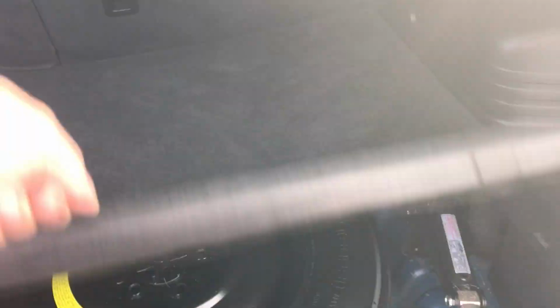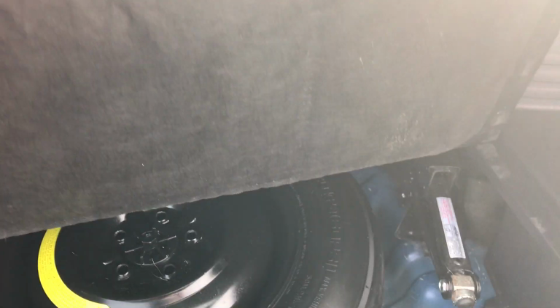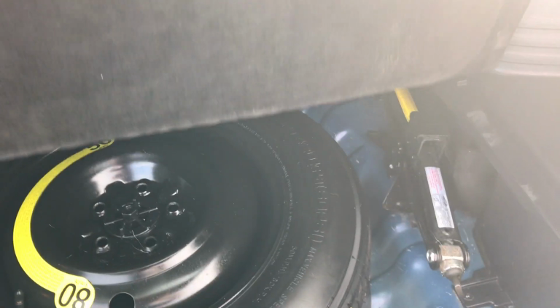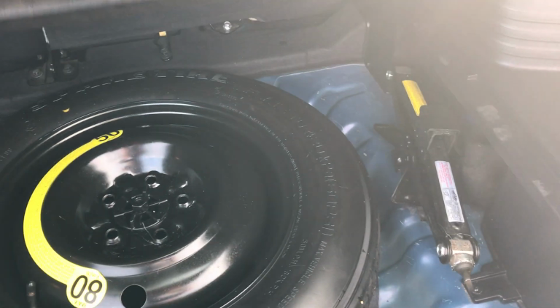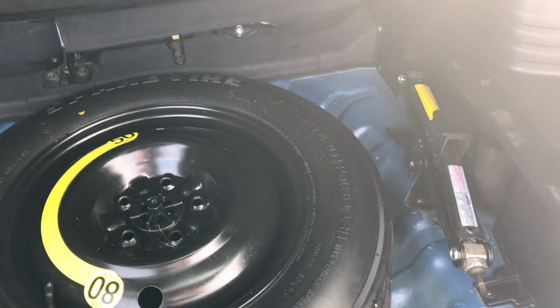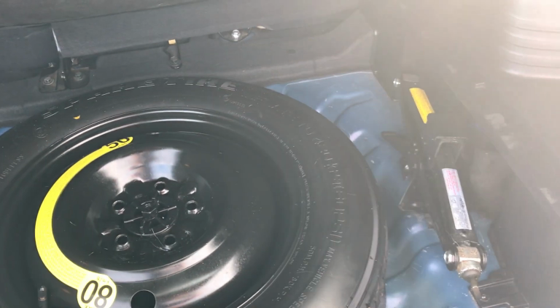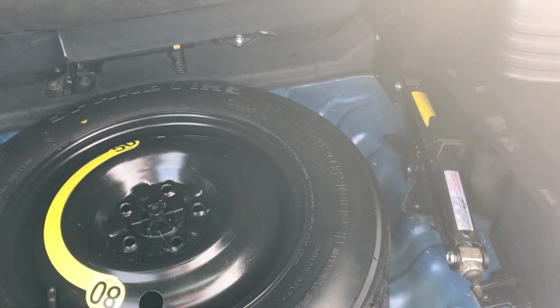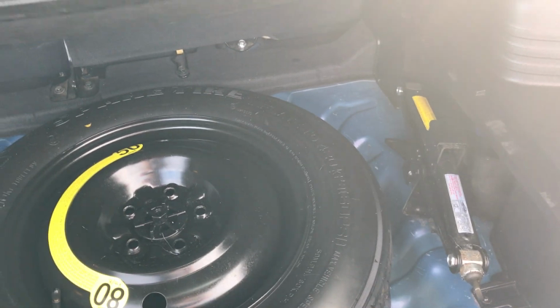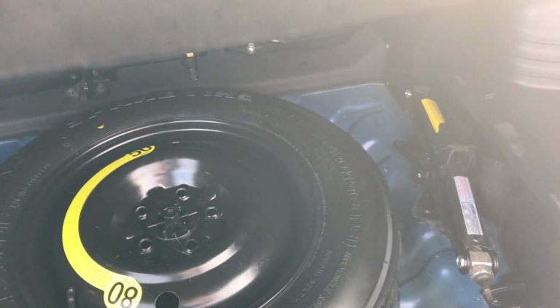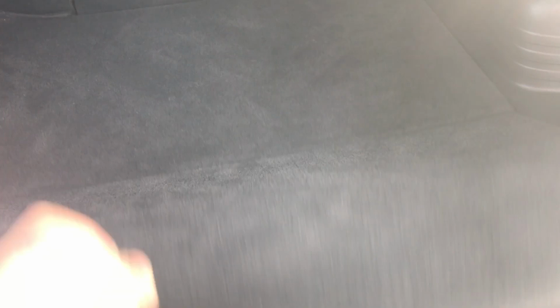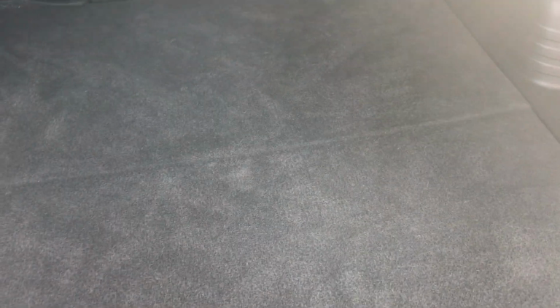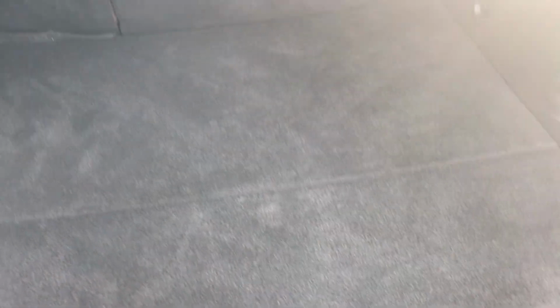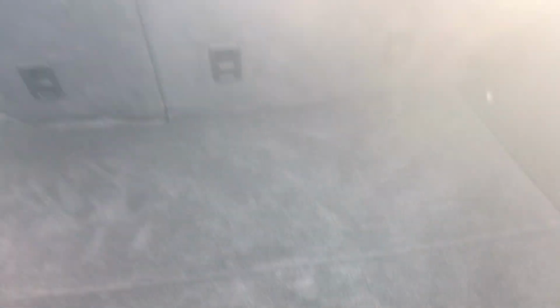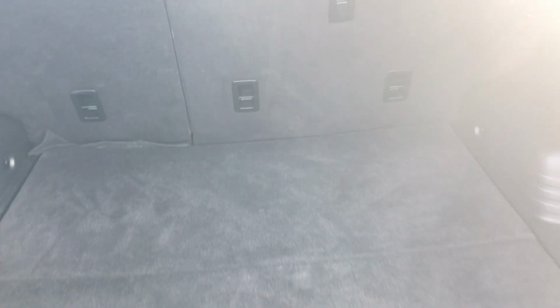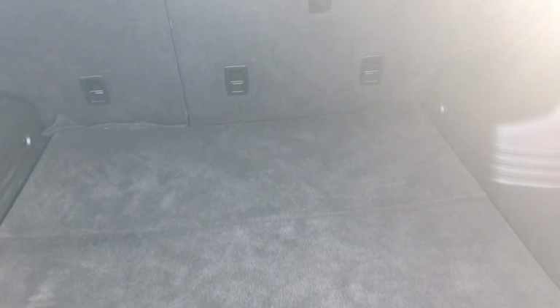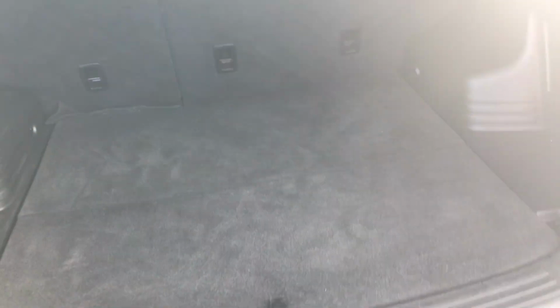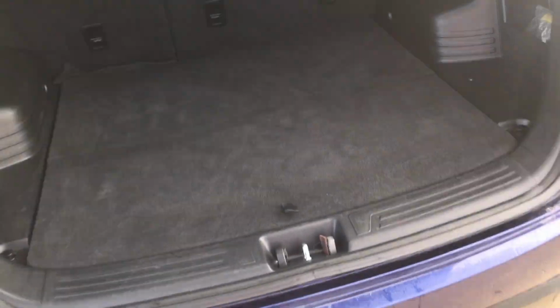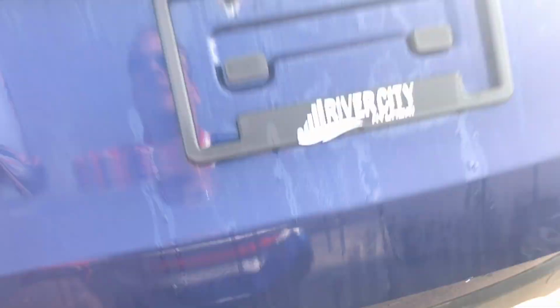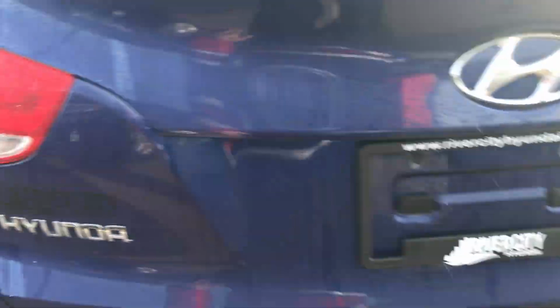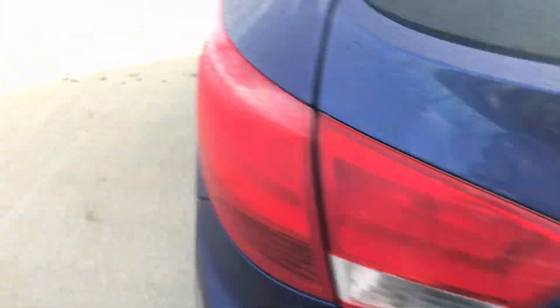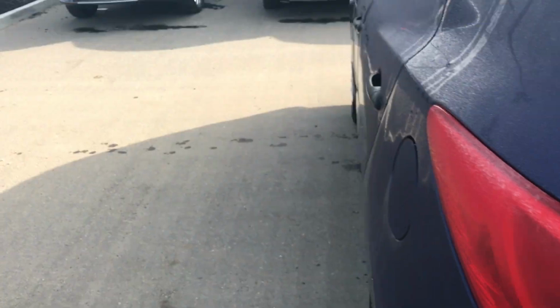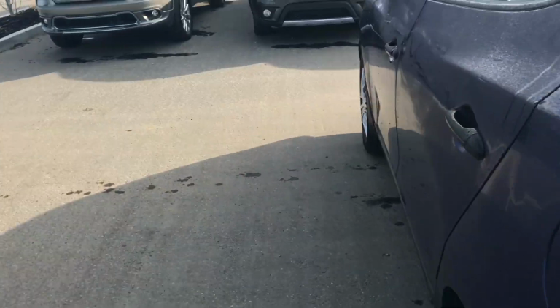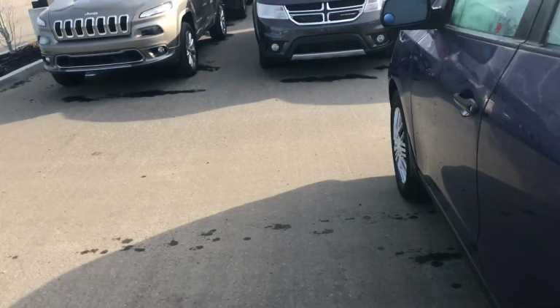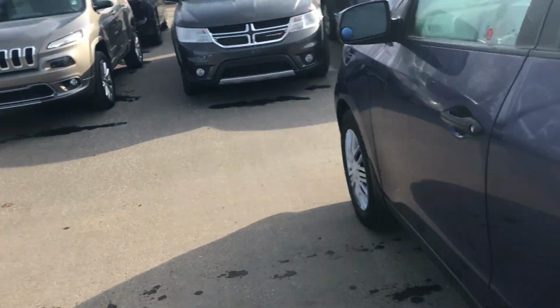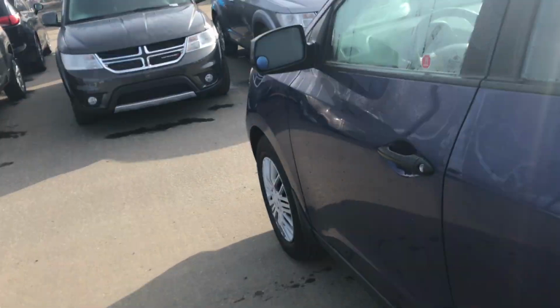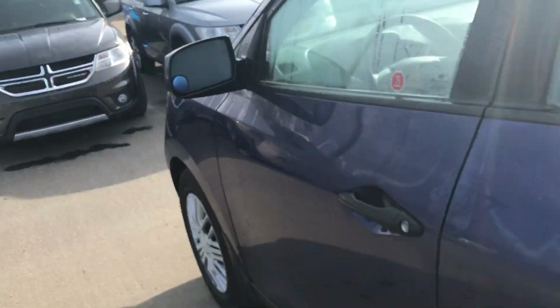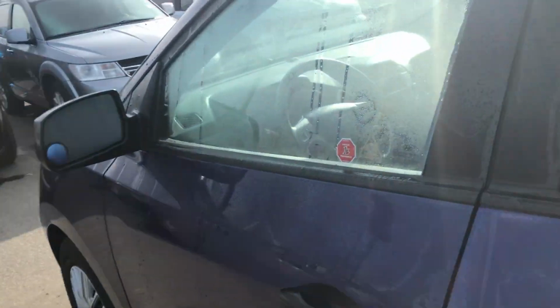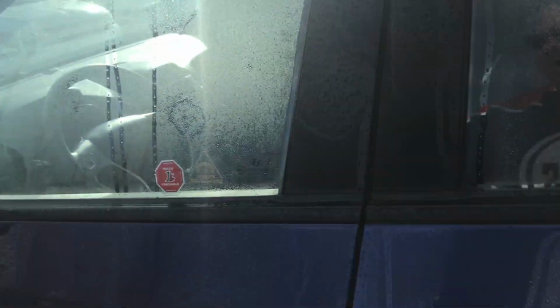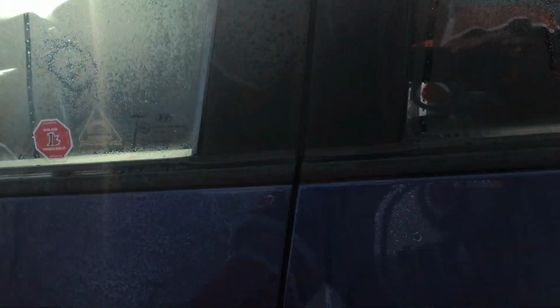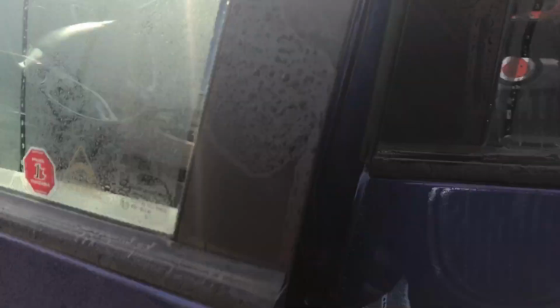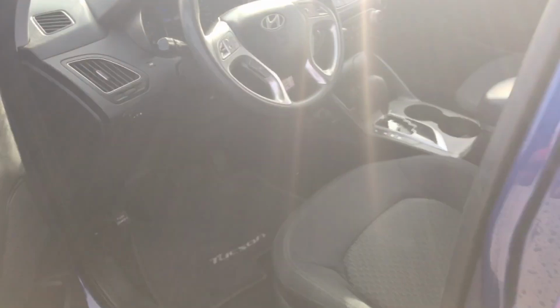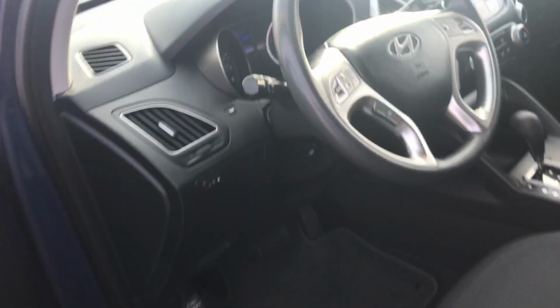And underneath here you got your spare tire, your jack, and a little bit of extra storage space. It's a great vehicle, it has lots of kilometers left in this bad boy. We'll jump inside.